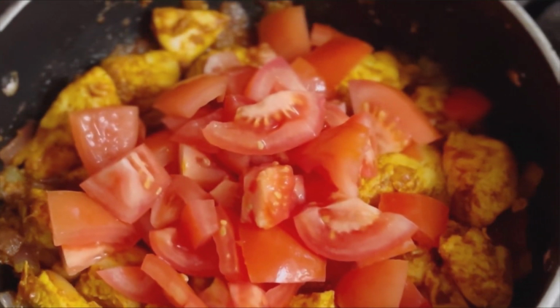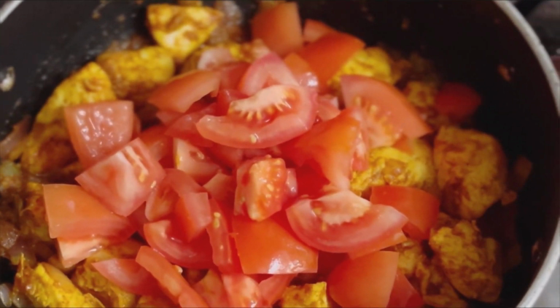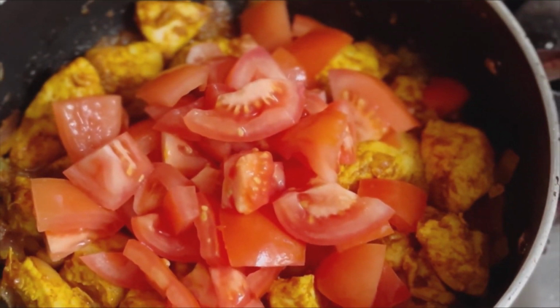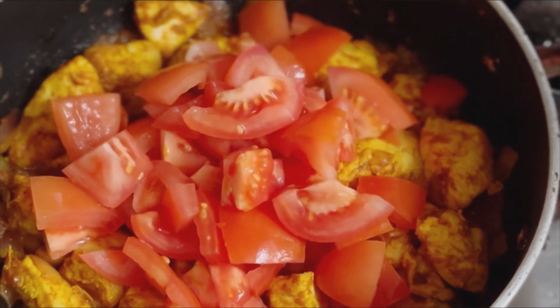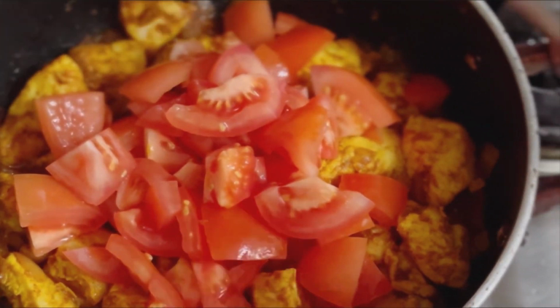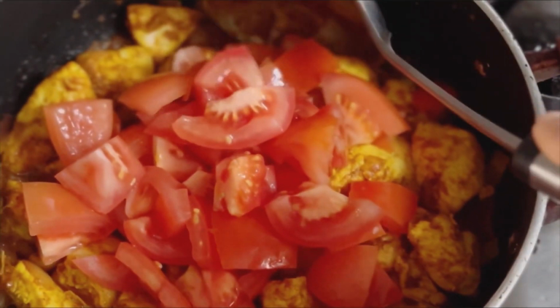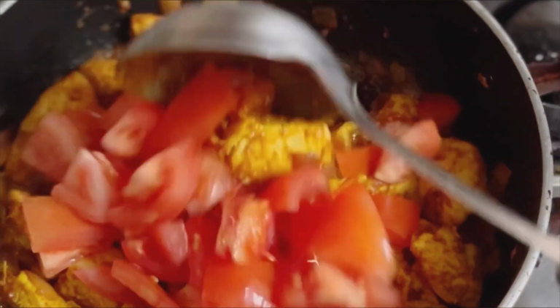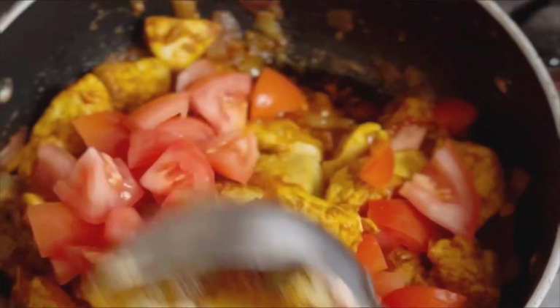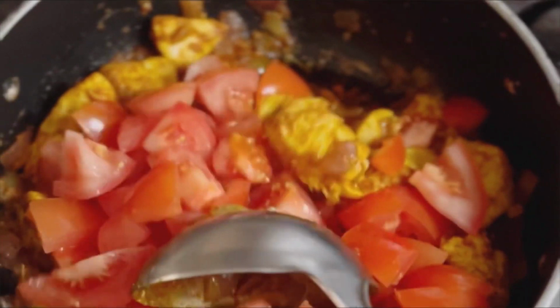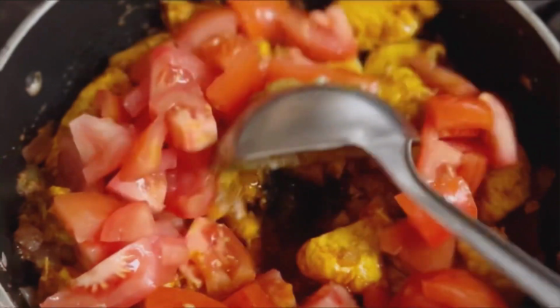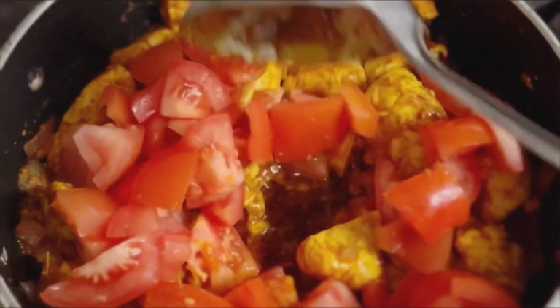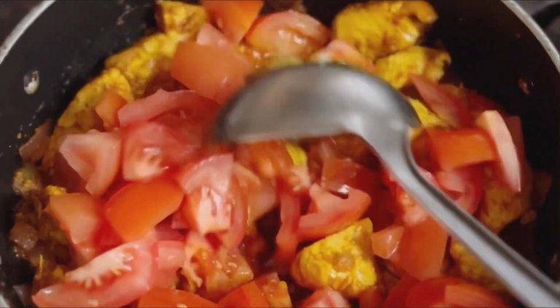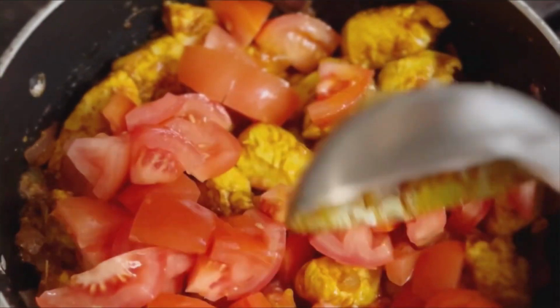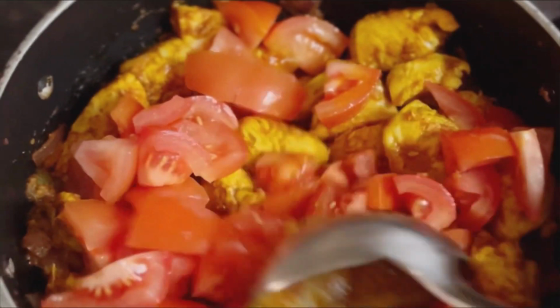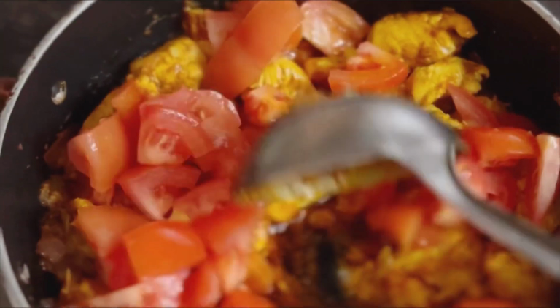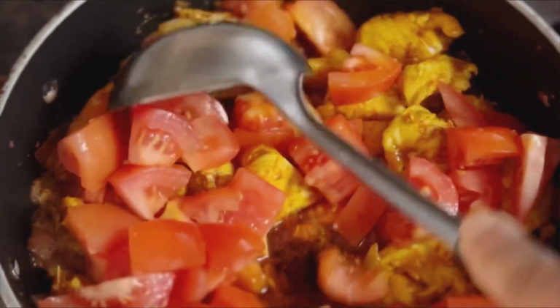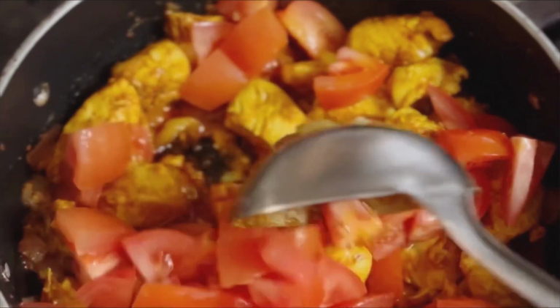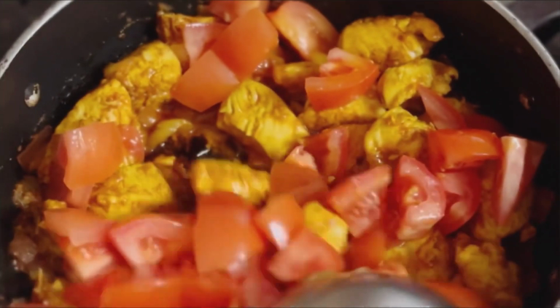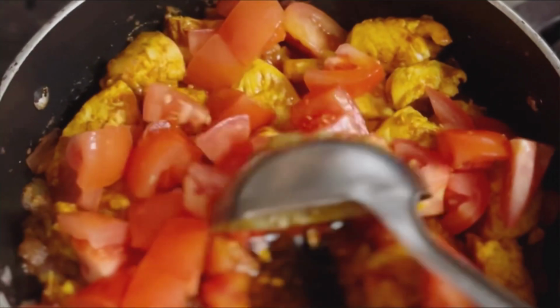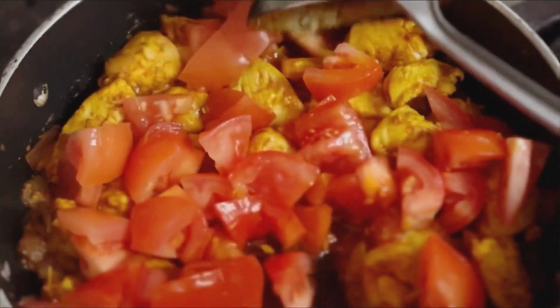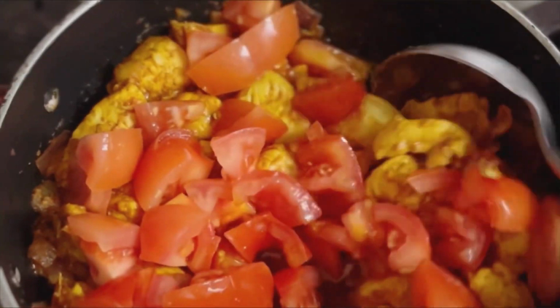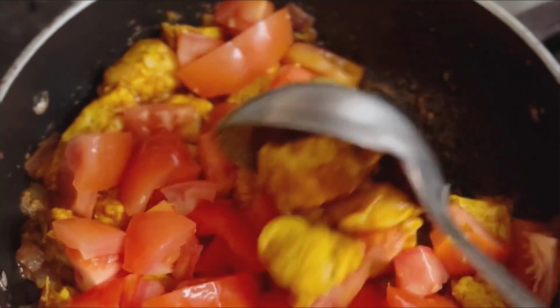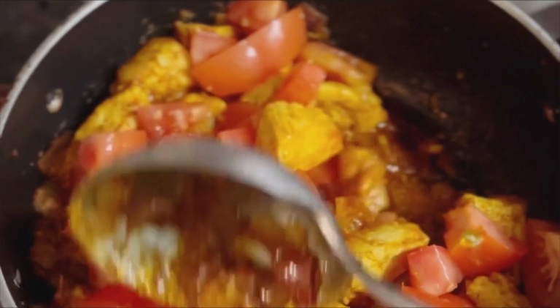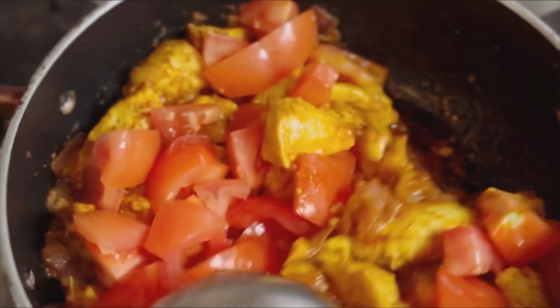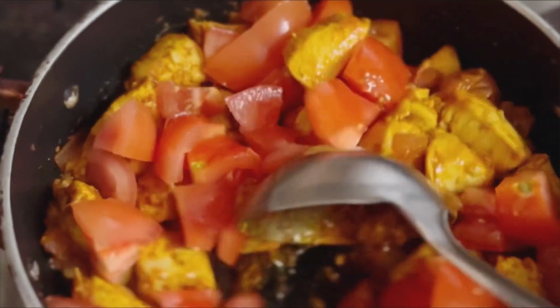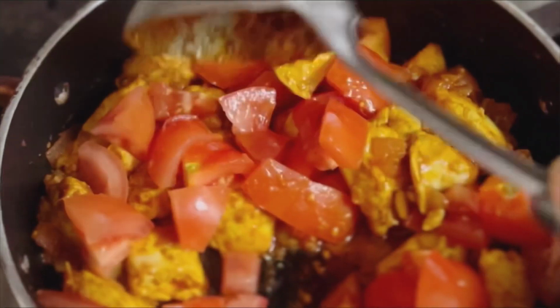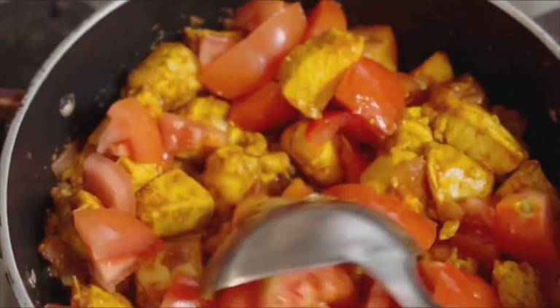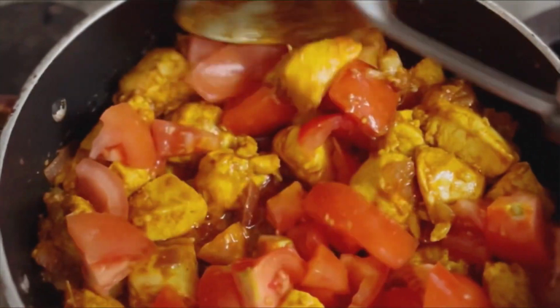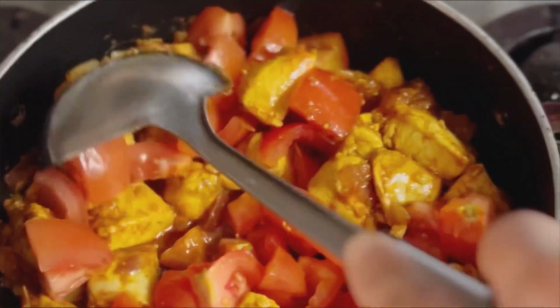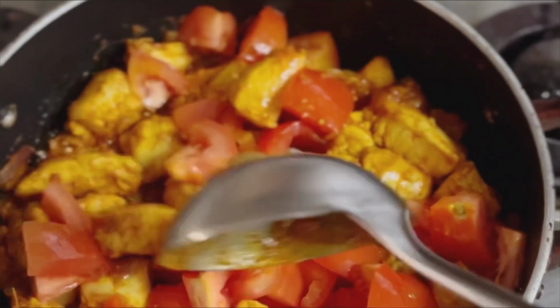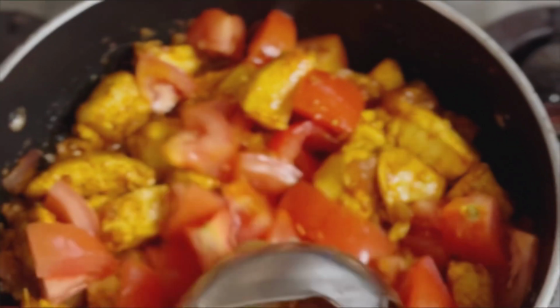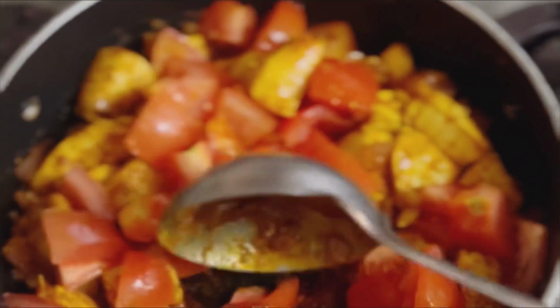After 3 minutes, you can add tomatoes, mix it well, cover it and cook it for another 3 minutes.